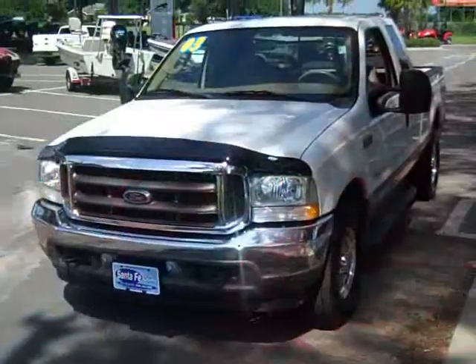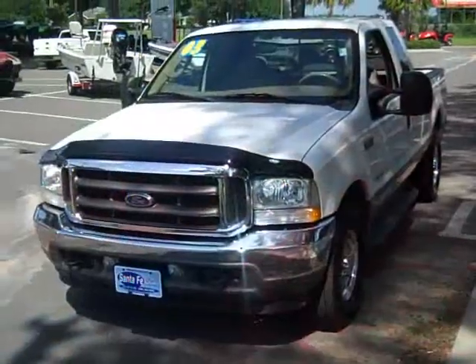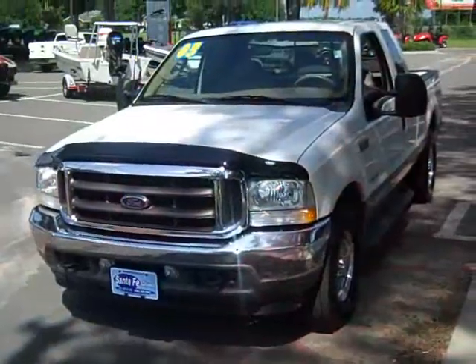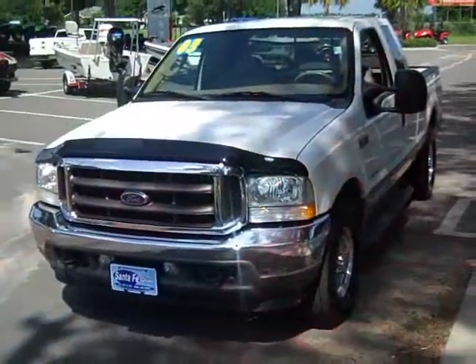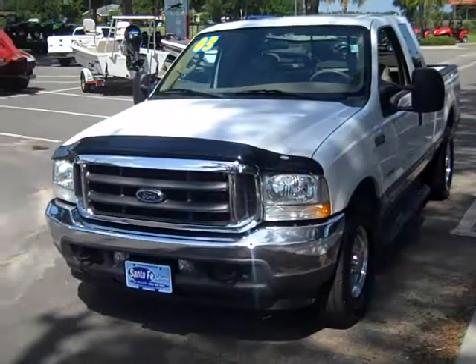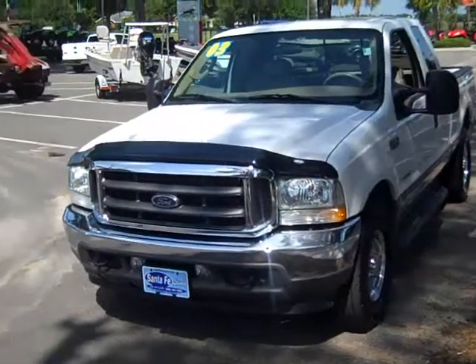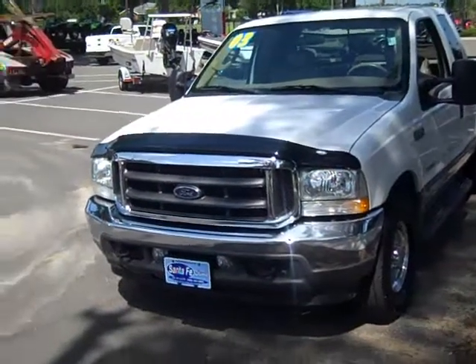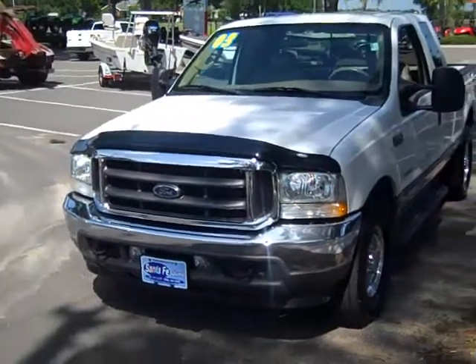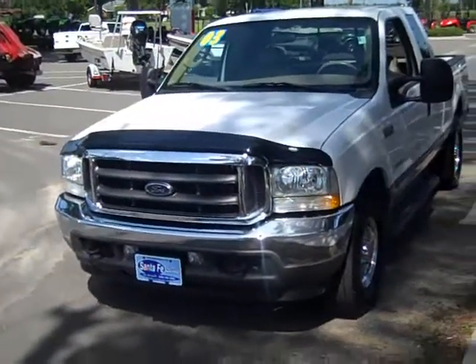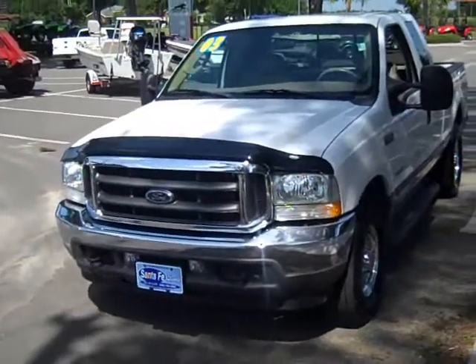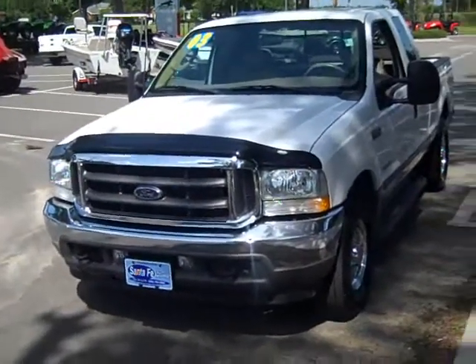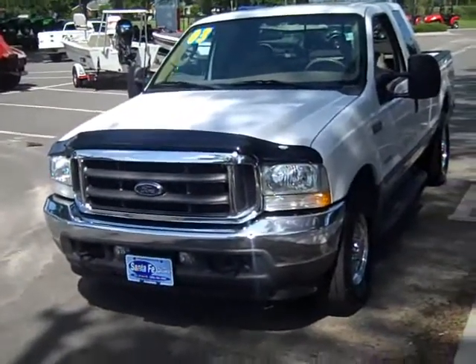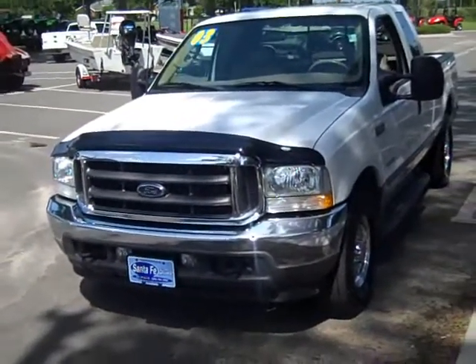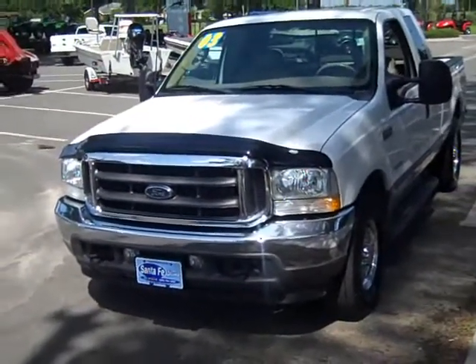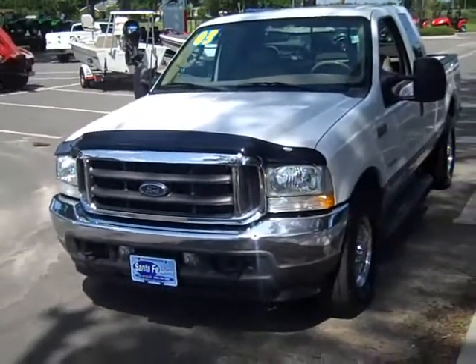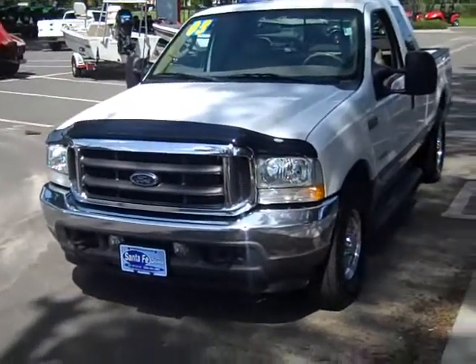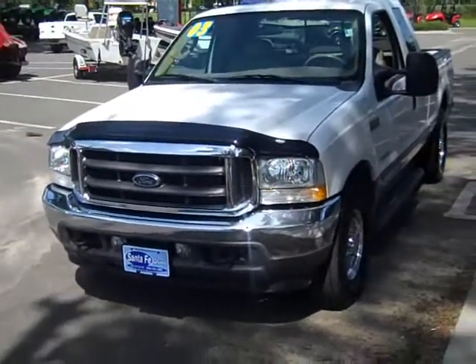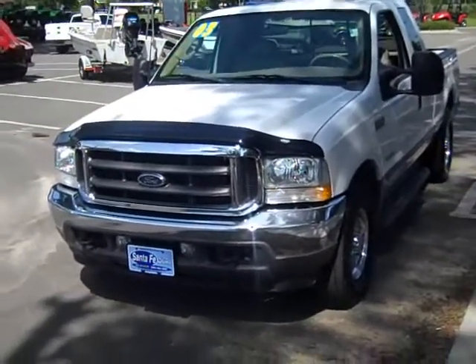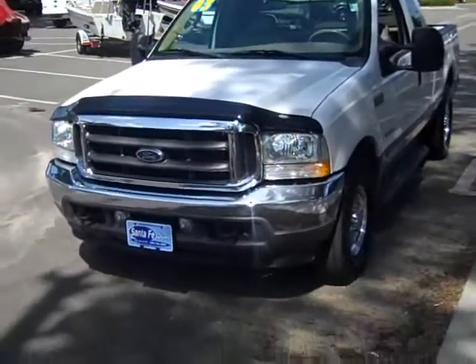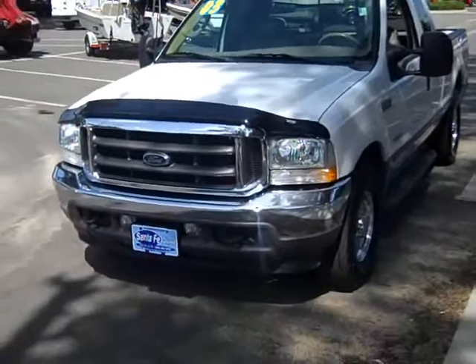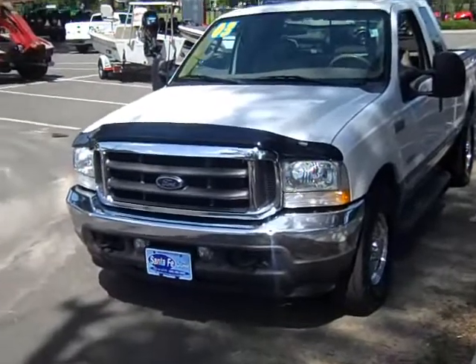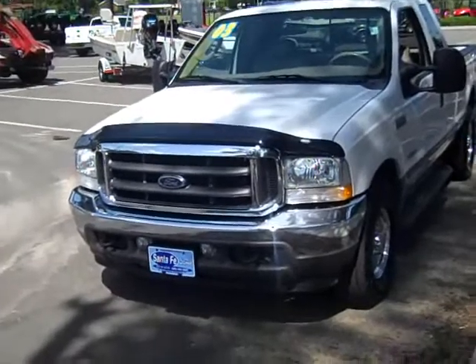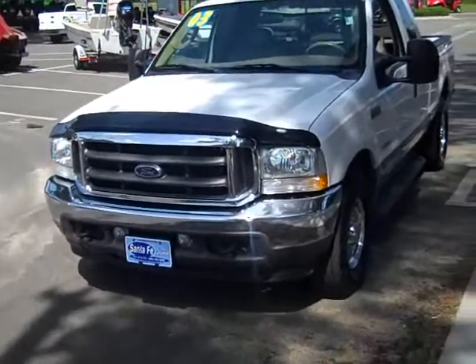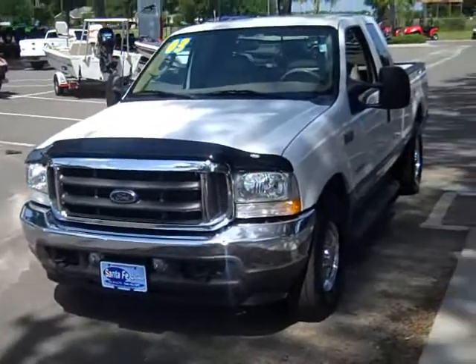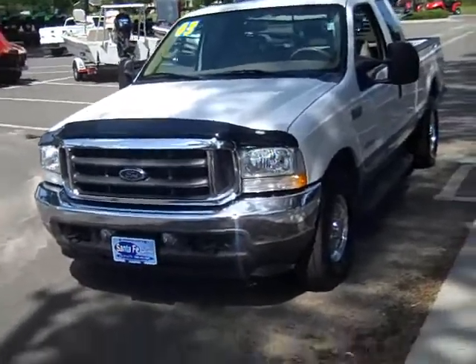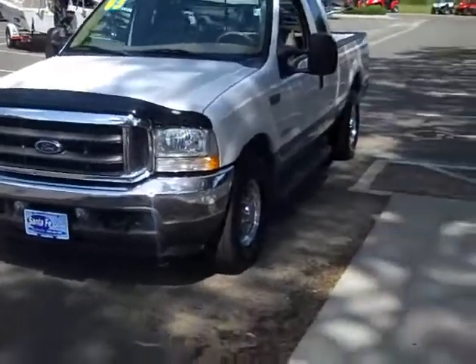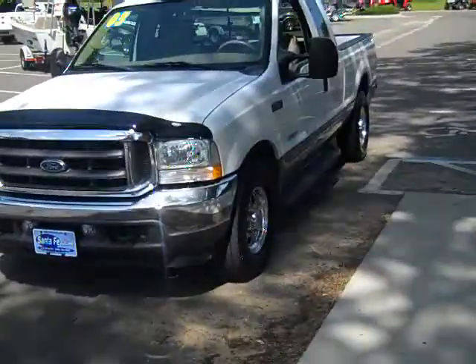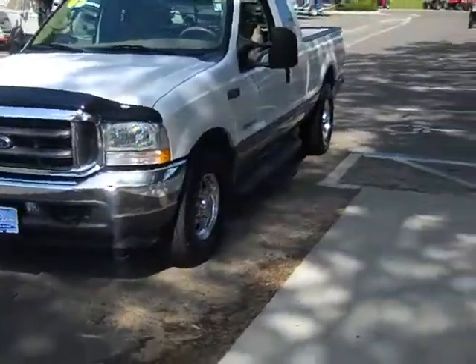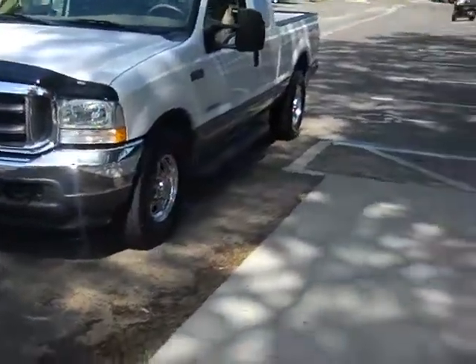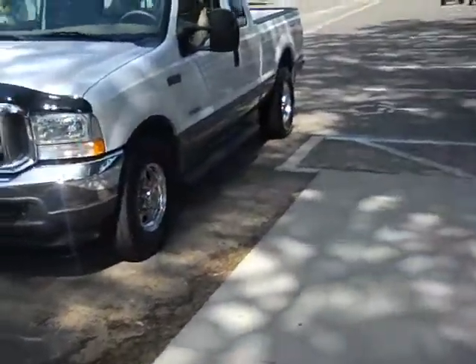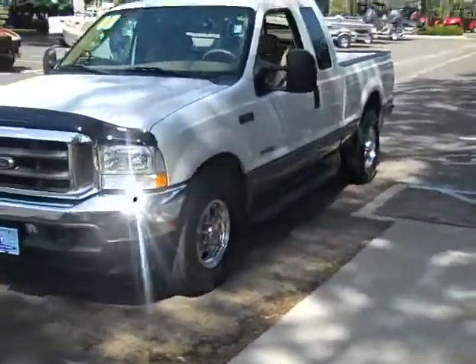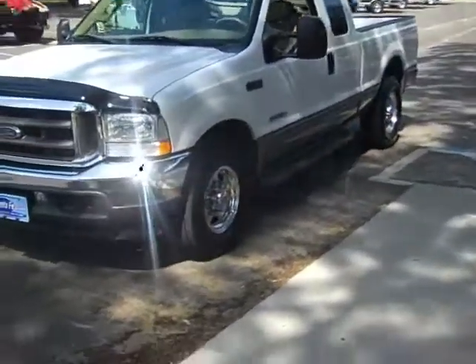Hi, this is Jen over at SantaFe Ford. Right now we're taking a look at a 2003 Ford F-250 Lariat Super Duty. If you'd like to view the rest of our inventory, you can do so by logging on to SantaFeFord.com anytime.